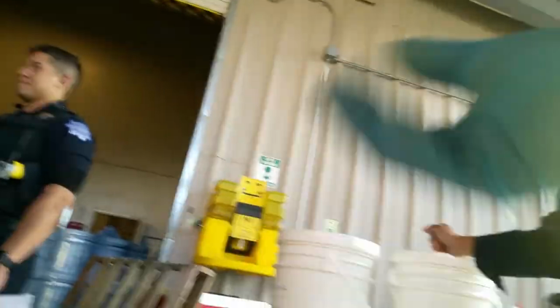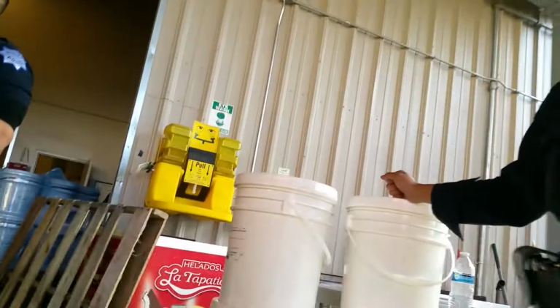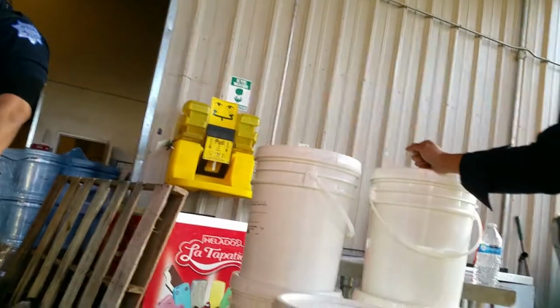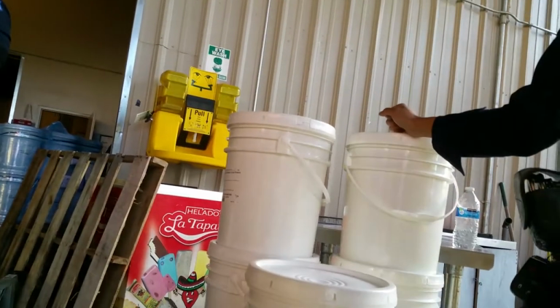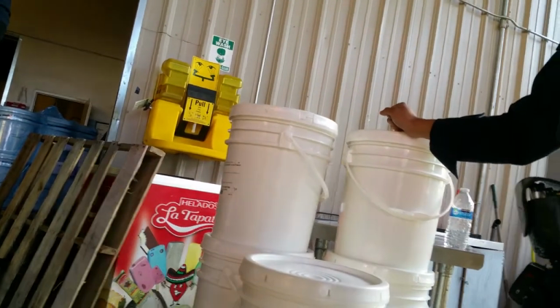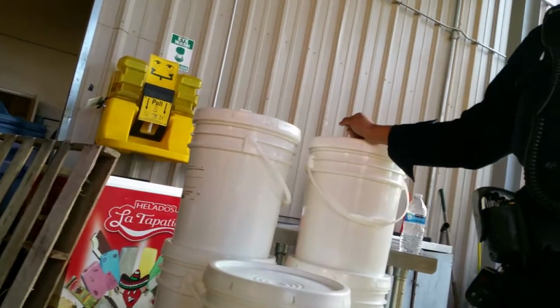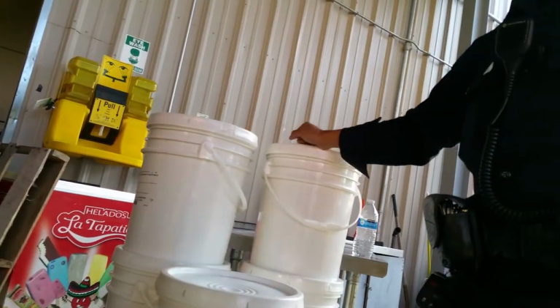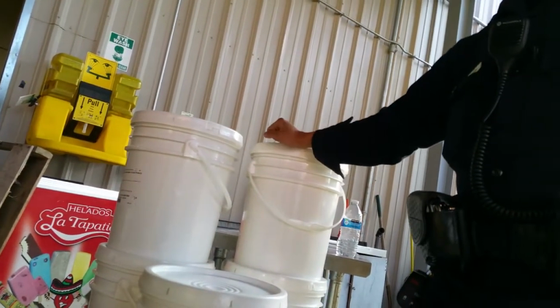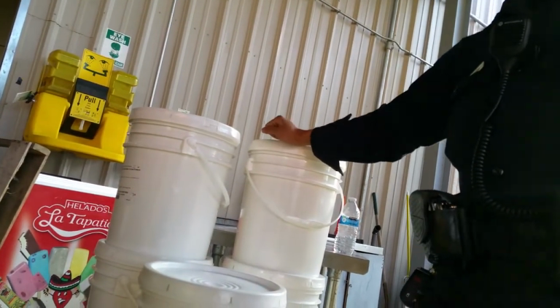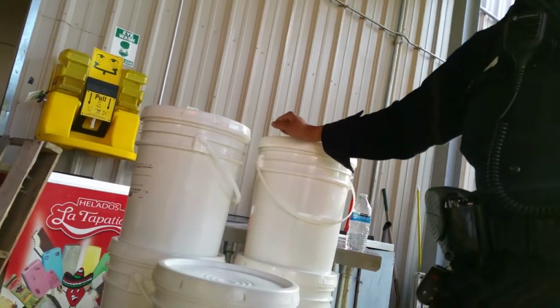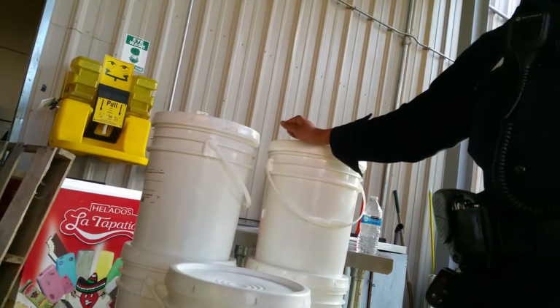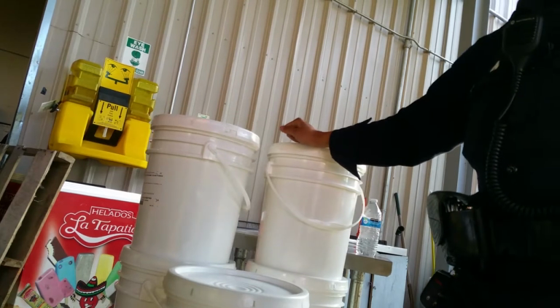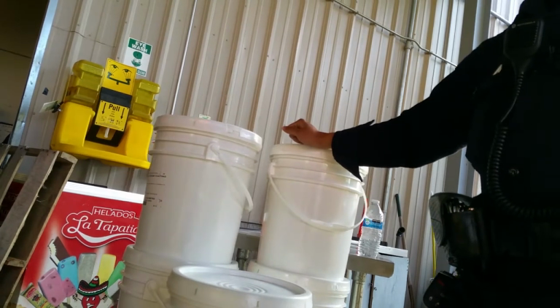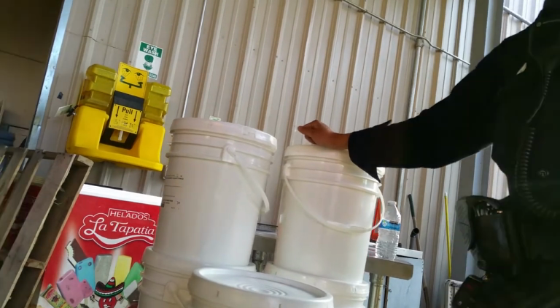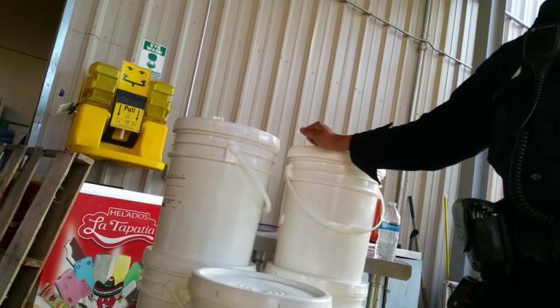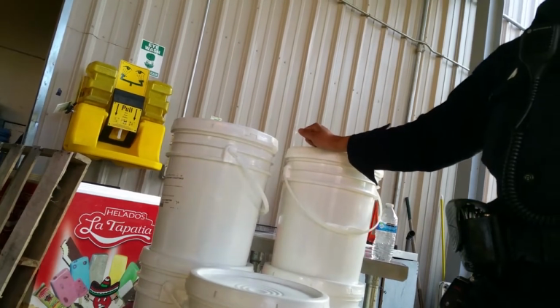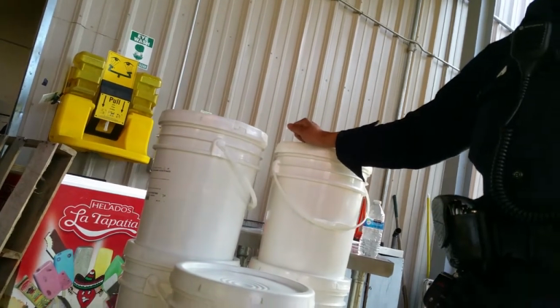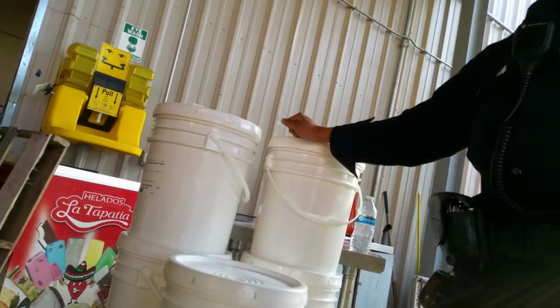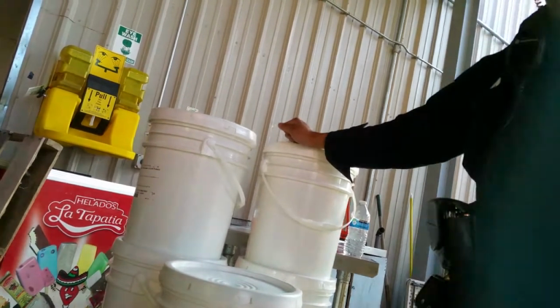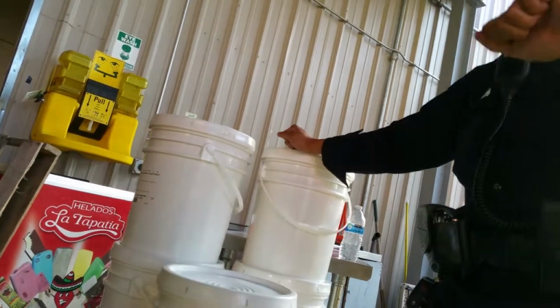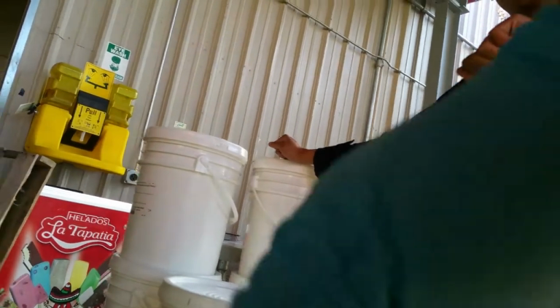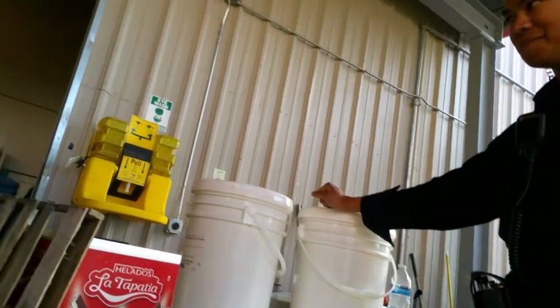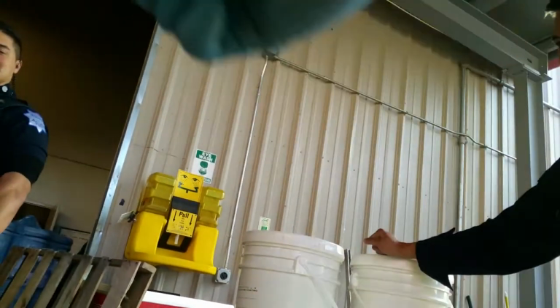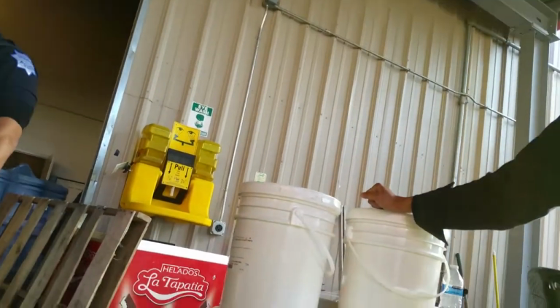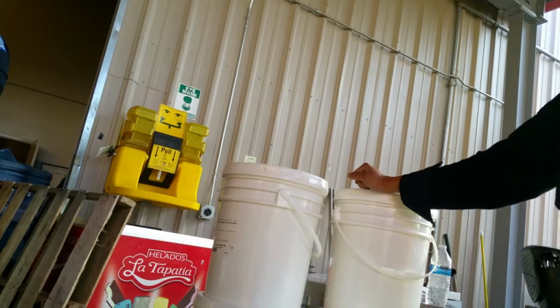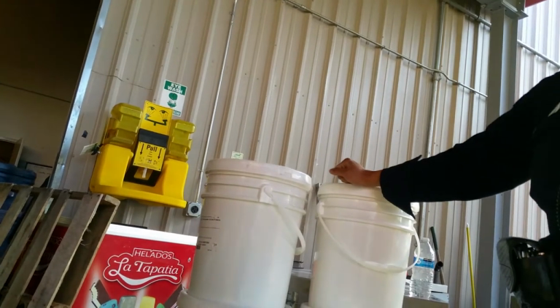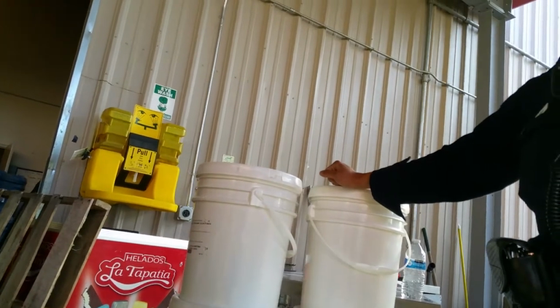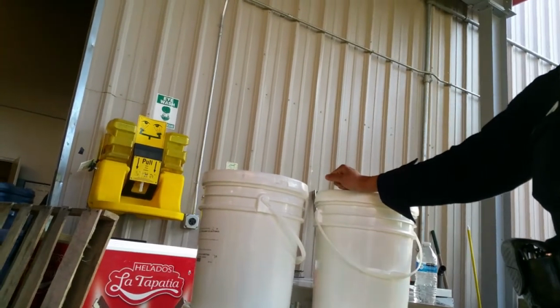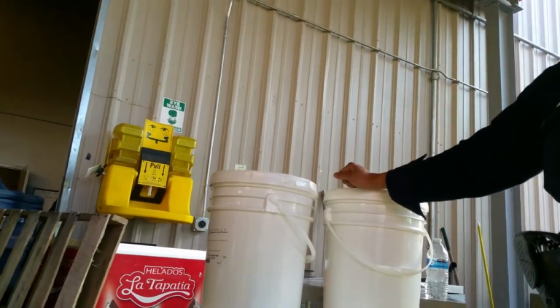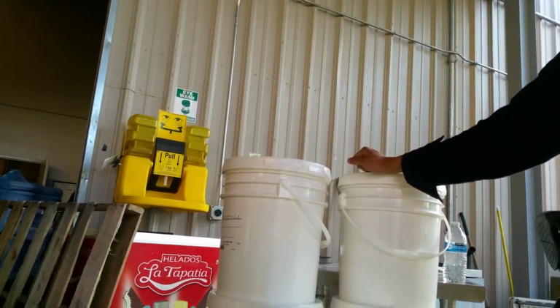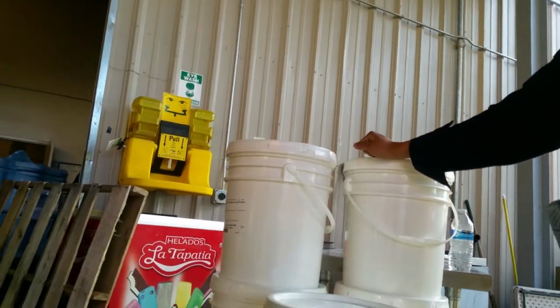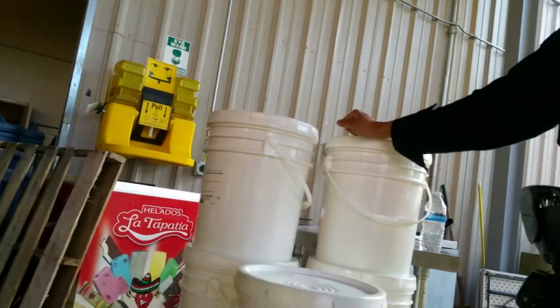And that's how I learned the wax and the lighter. You rub the wax on there, put the lighter on there real quick — melts right on it. And then you just get a little cotton ball, a little bit of water, and just mirror finish.